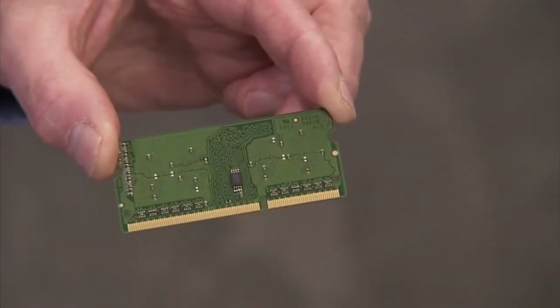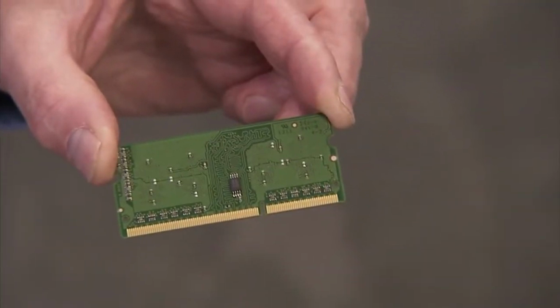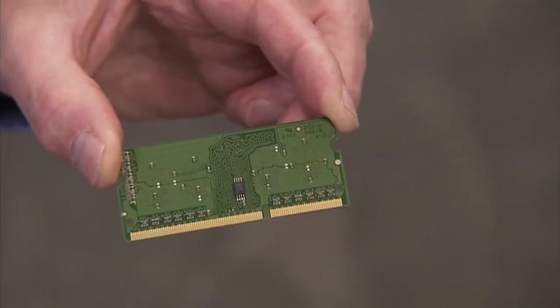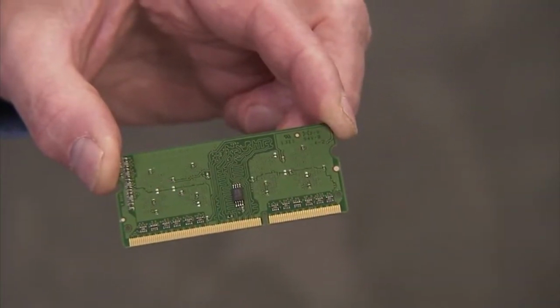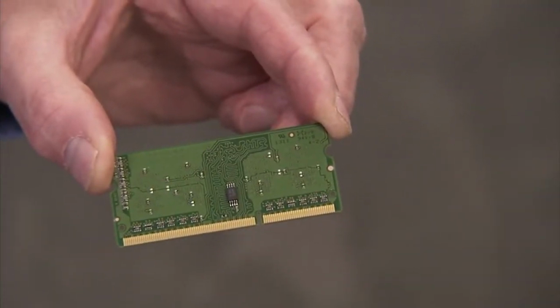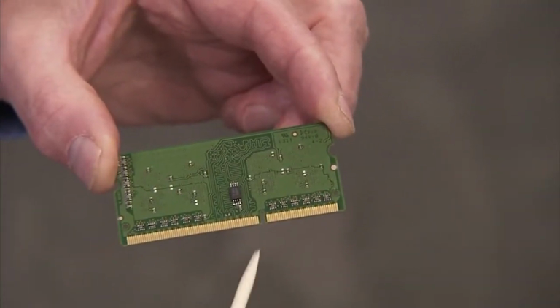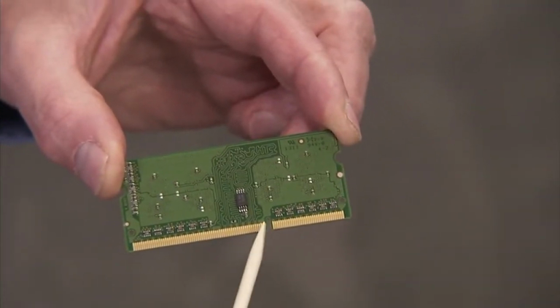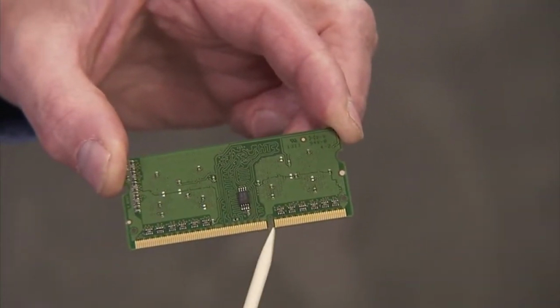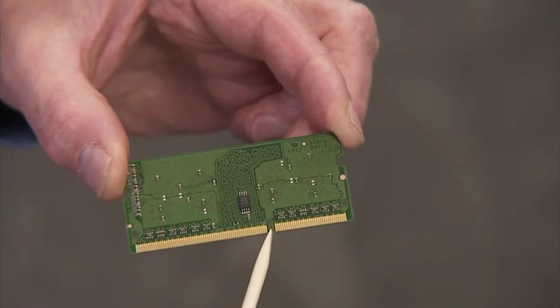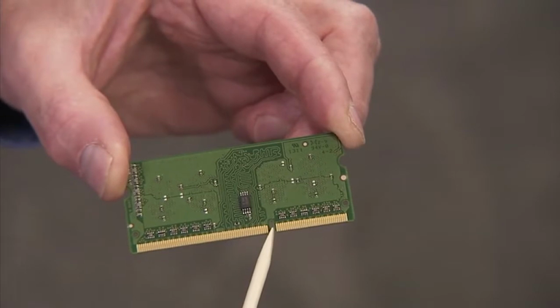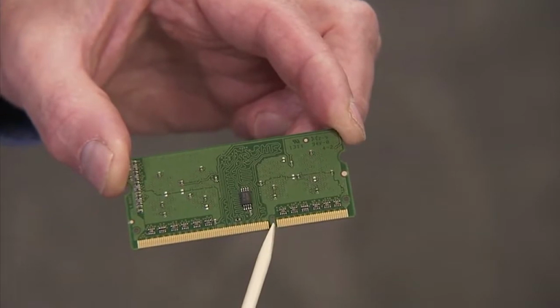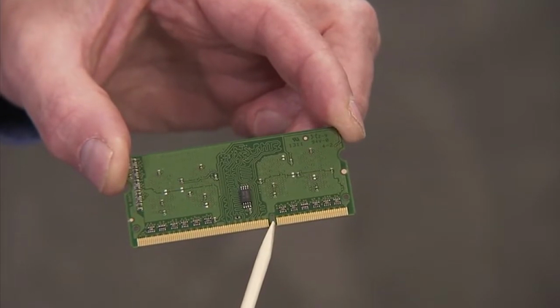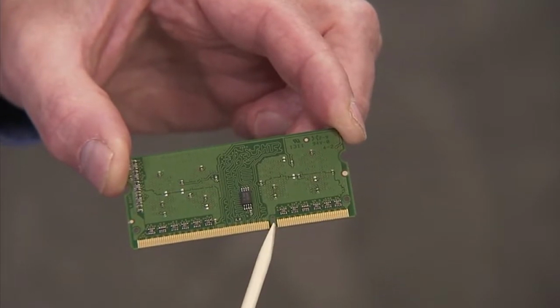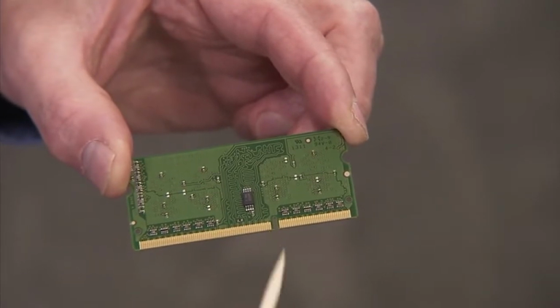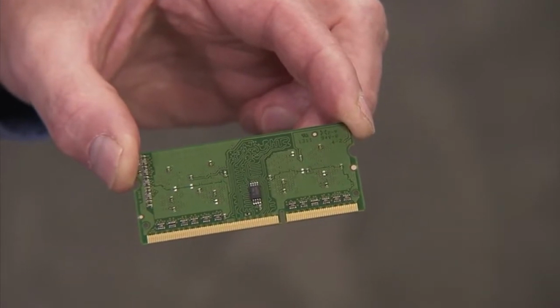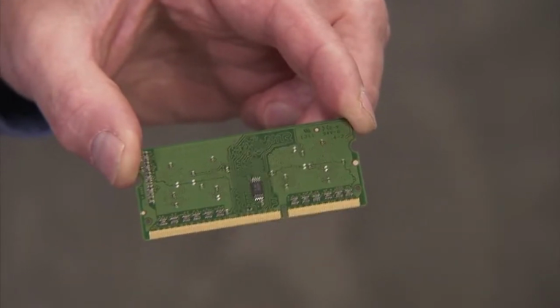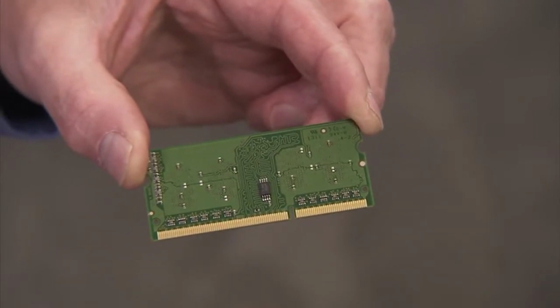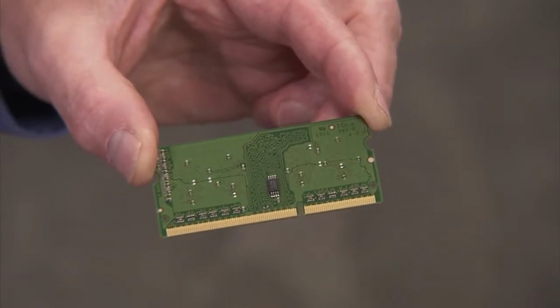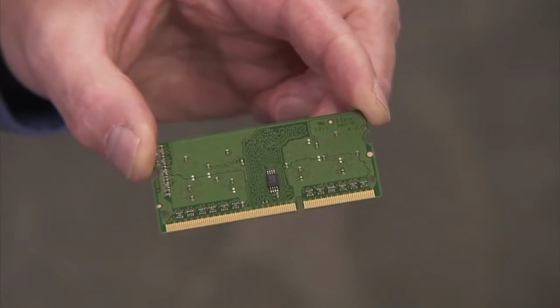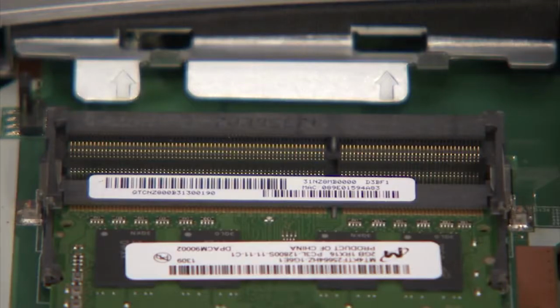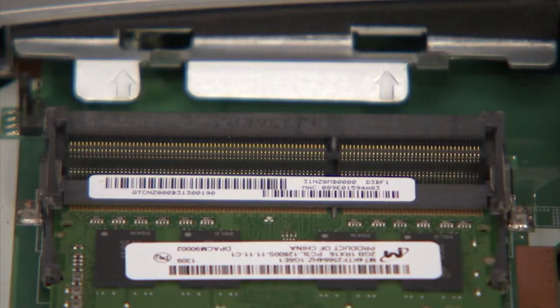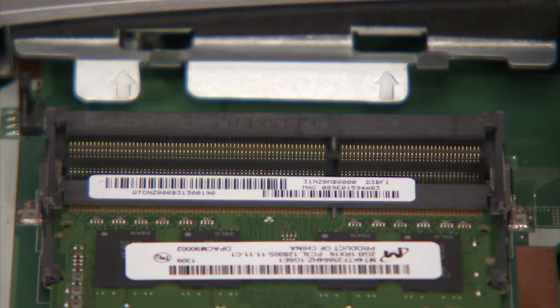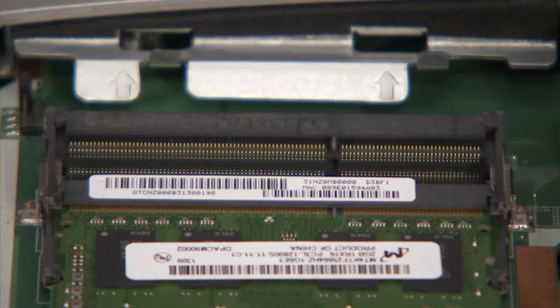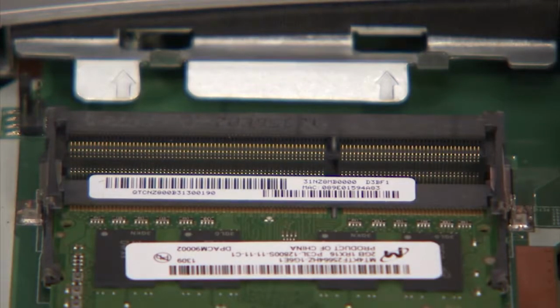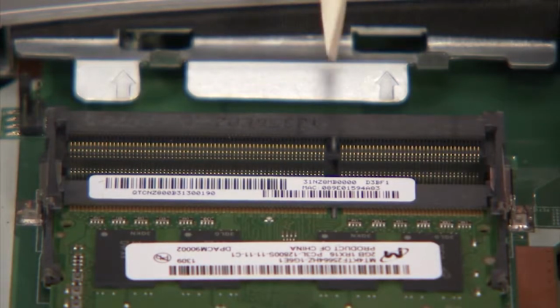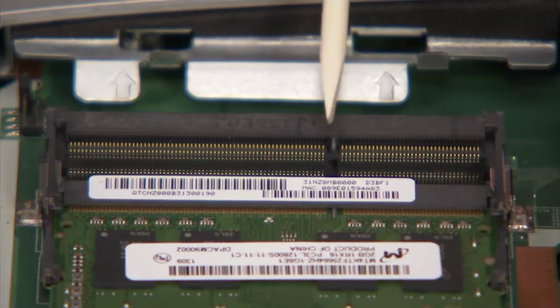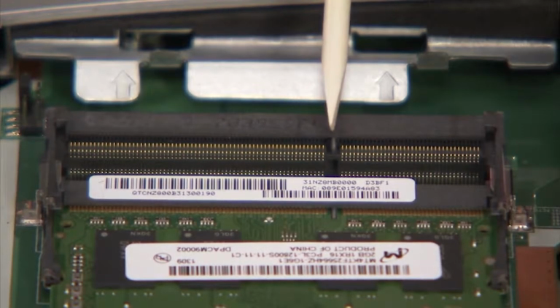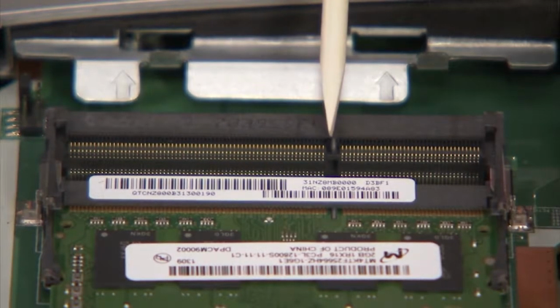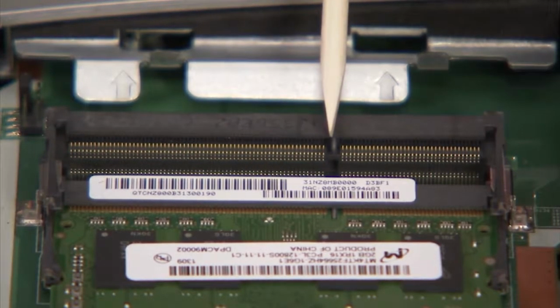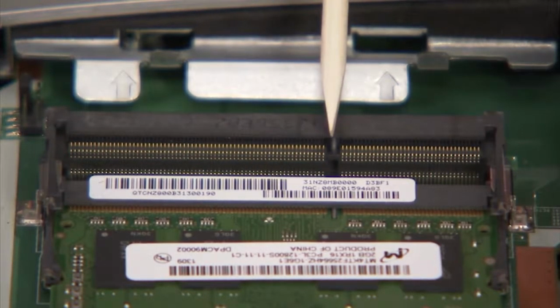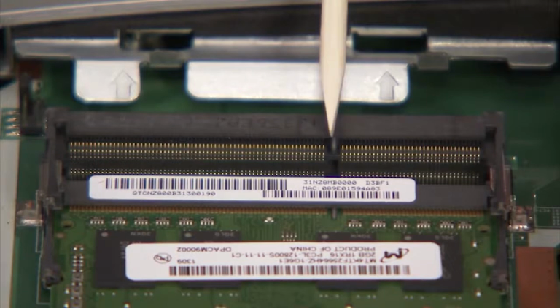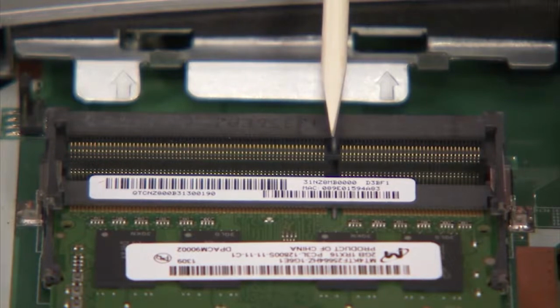There is a small notch on one side of each SODIMM memory module that fits over a small tab on one side of each SODIMM socket.